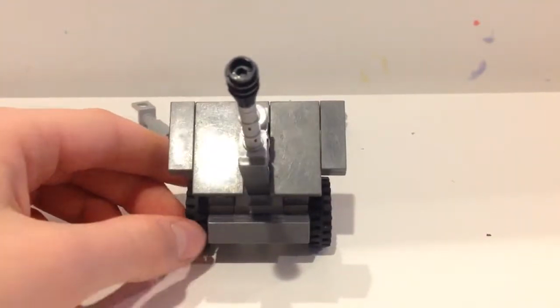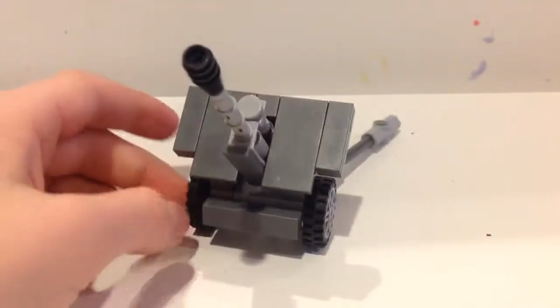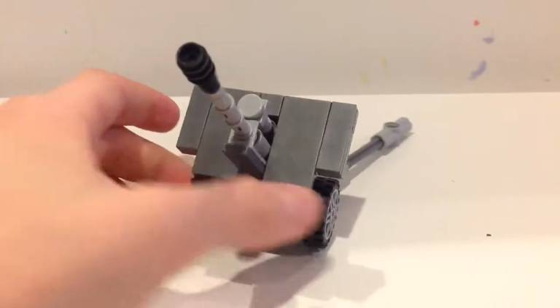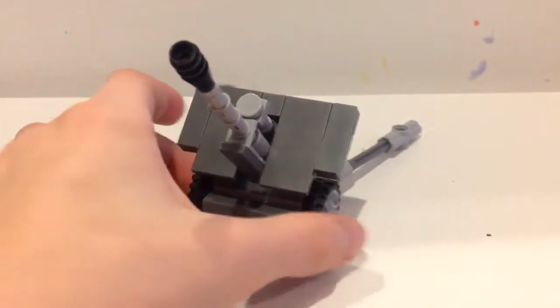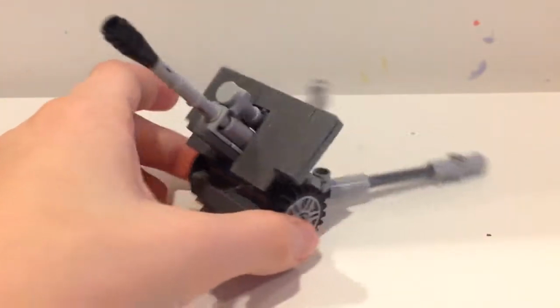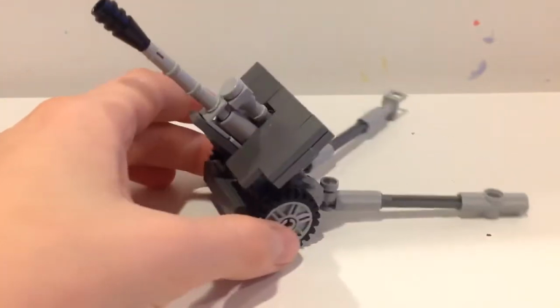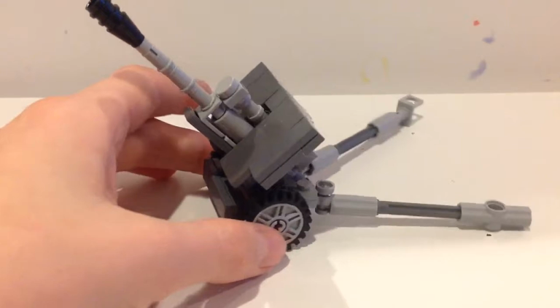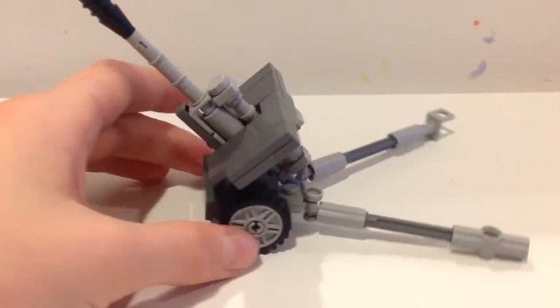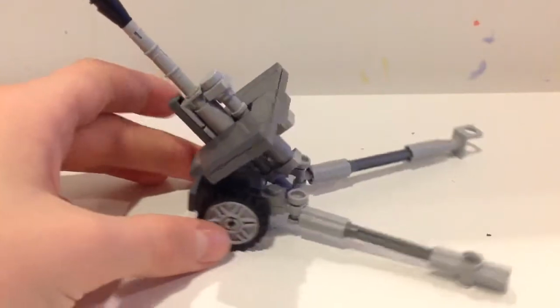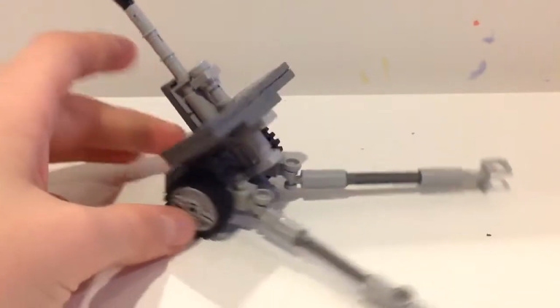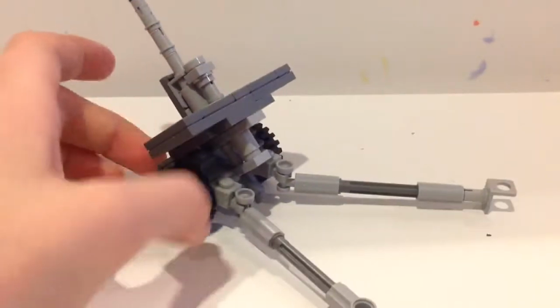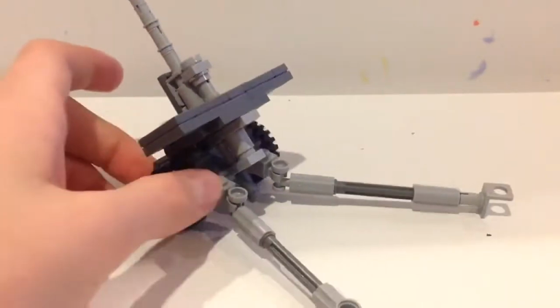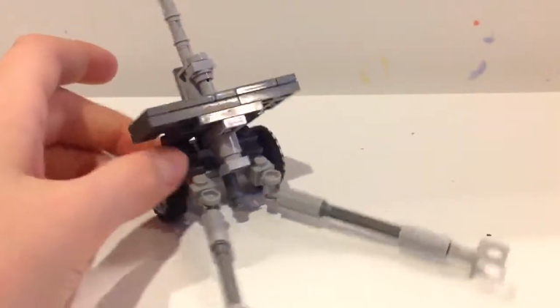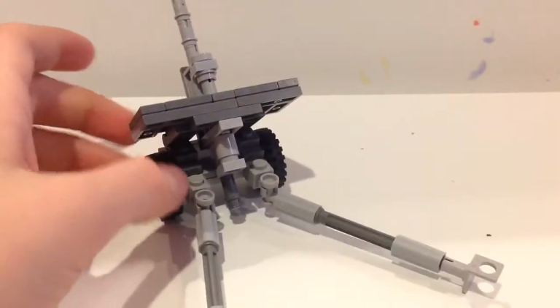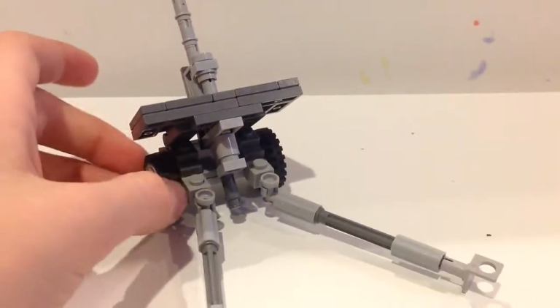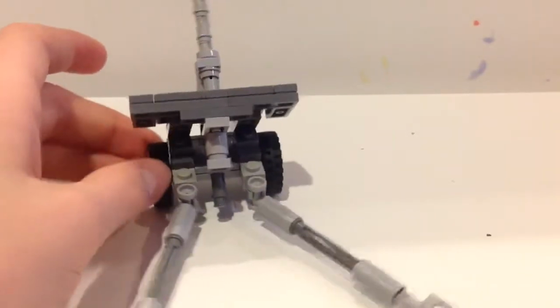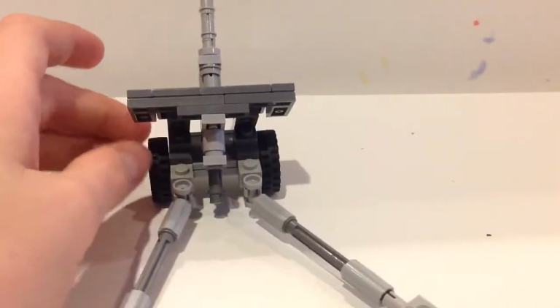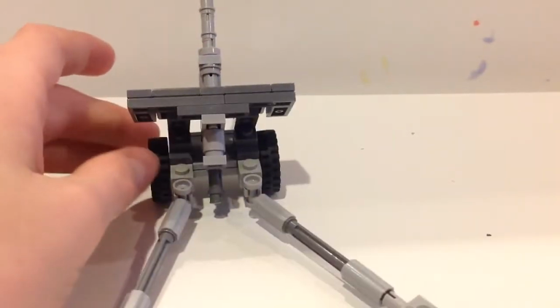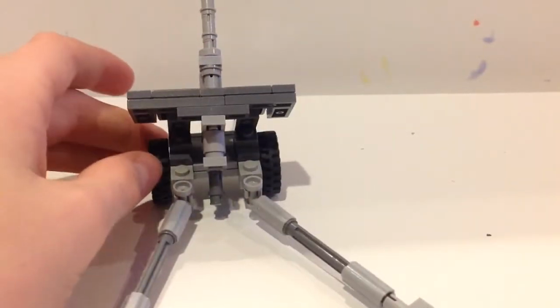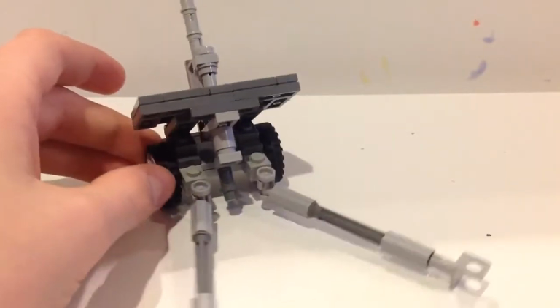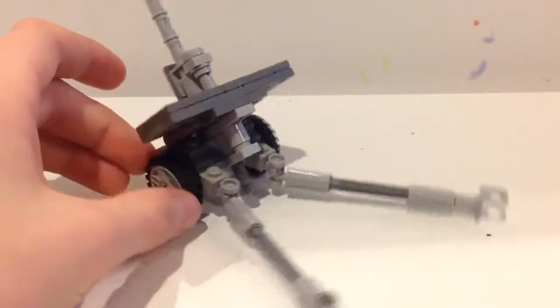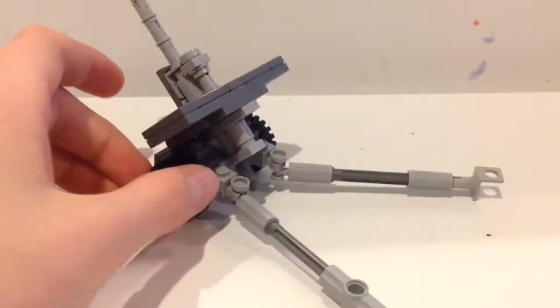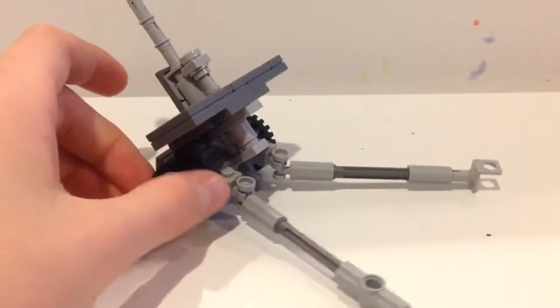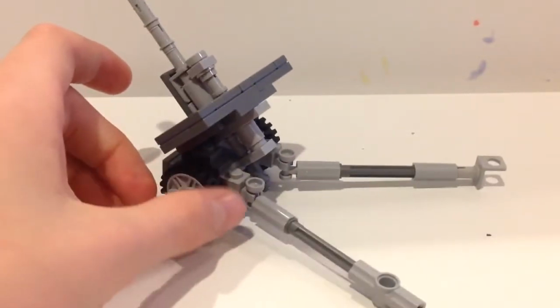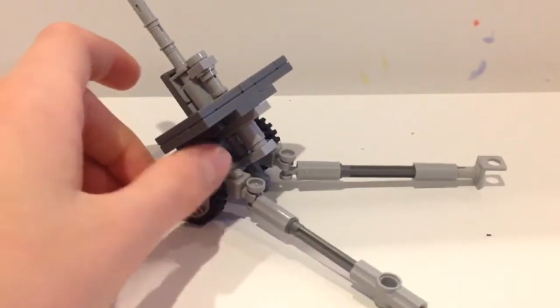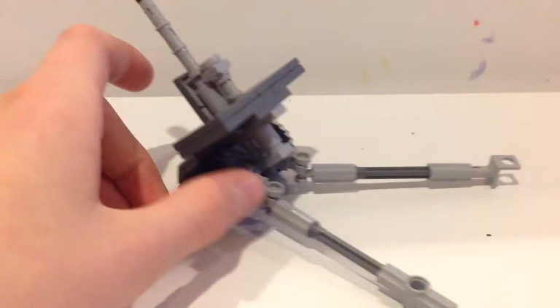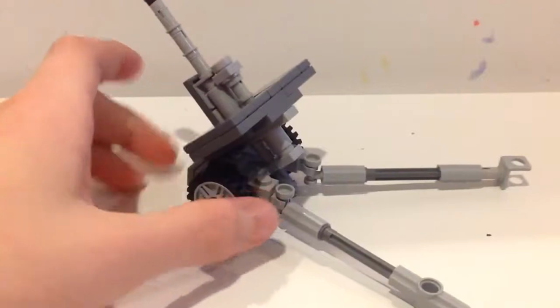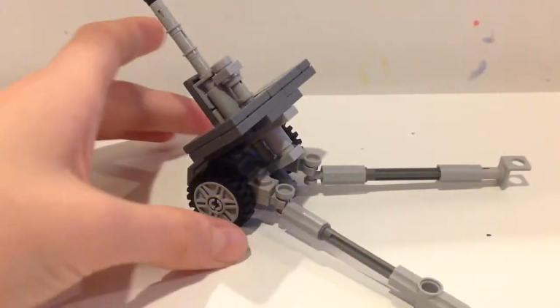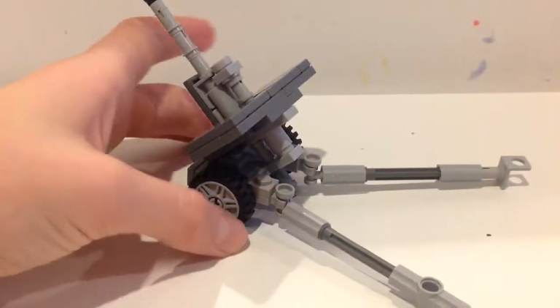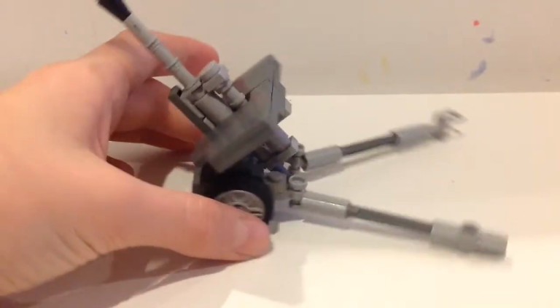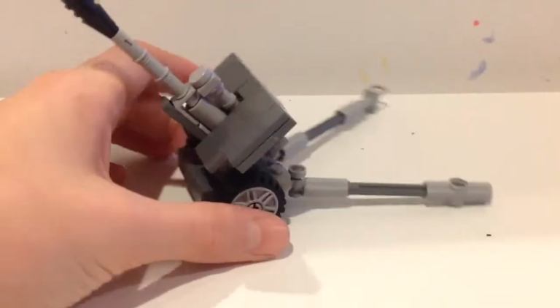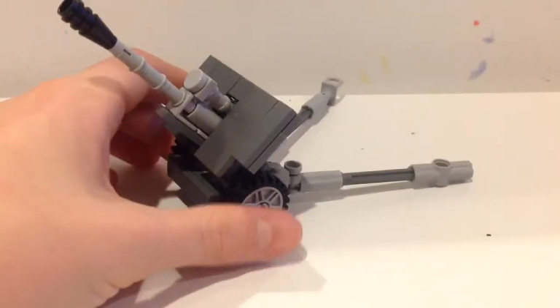I did get a few ideas from Brickmania's anti-aircraft gun, but otherwise that's all my own design, practically.